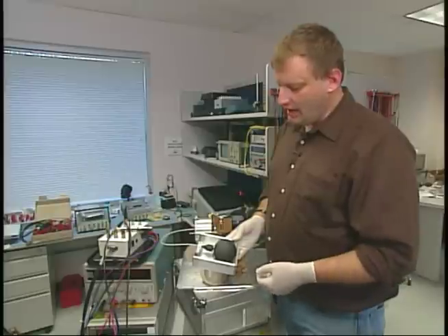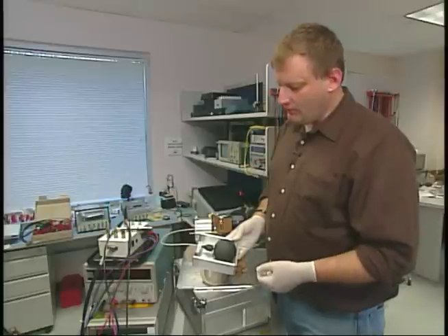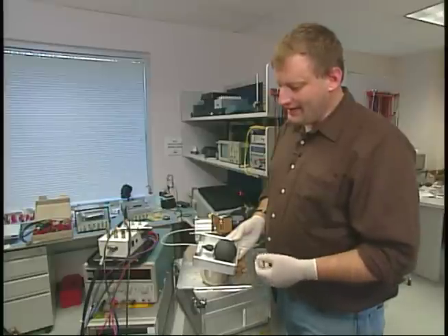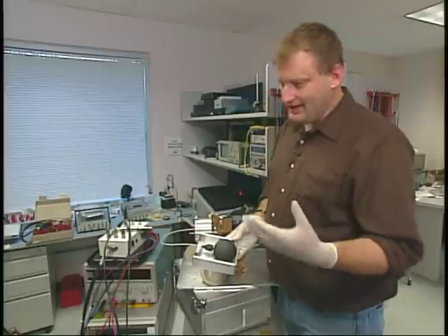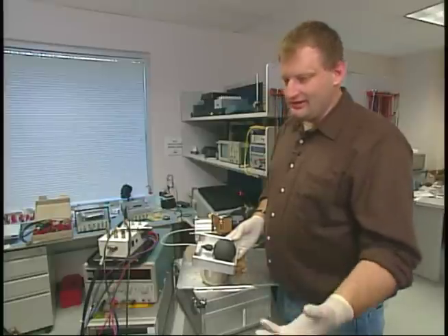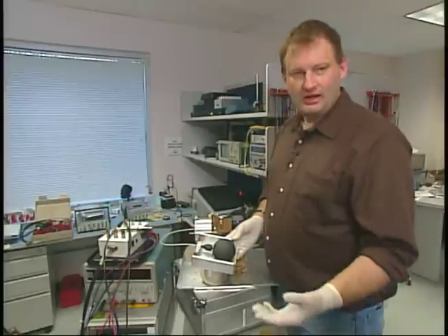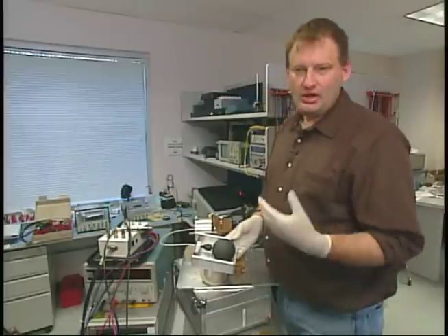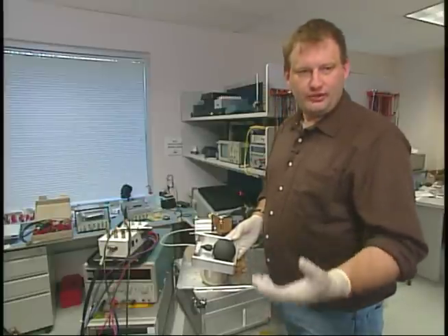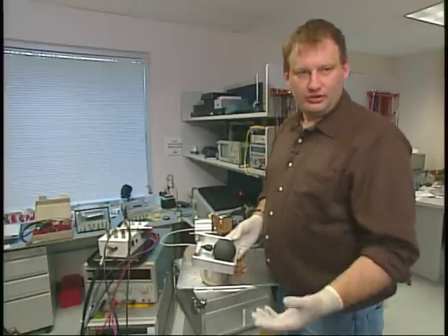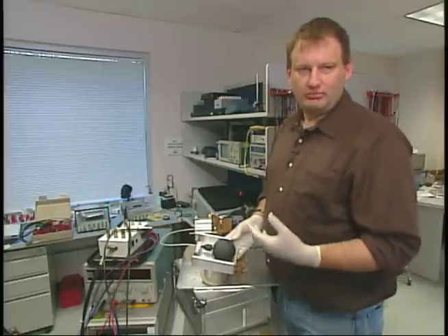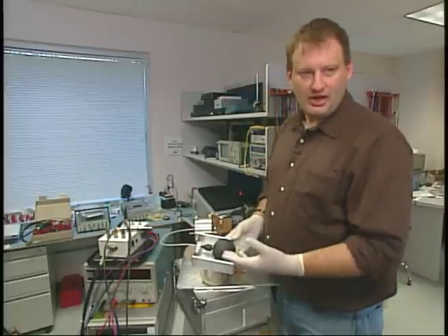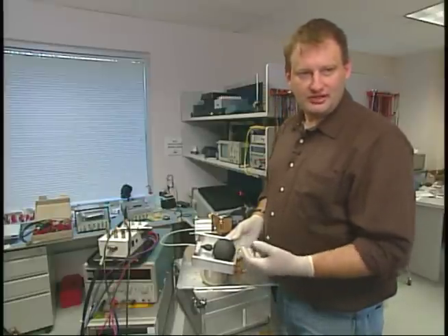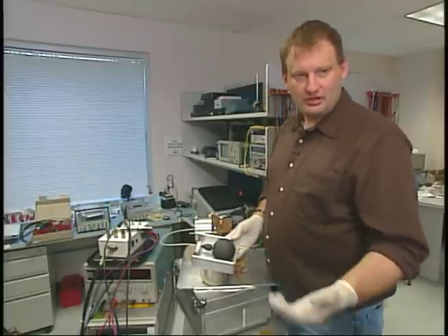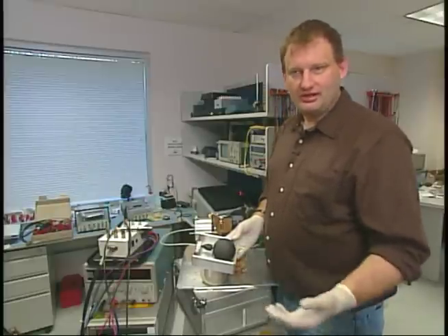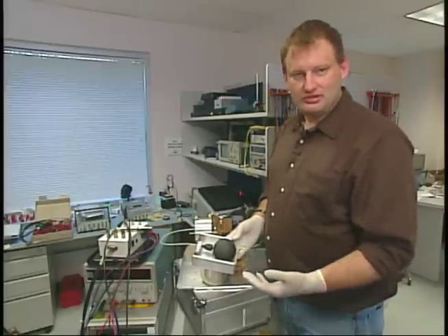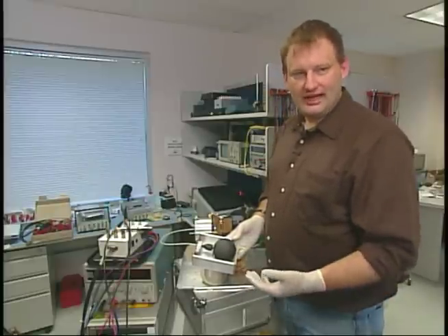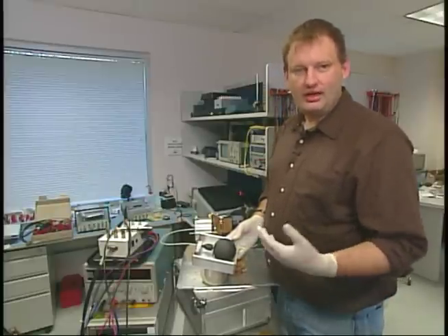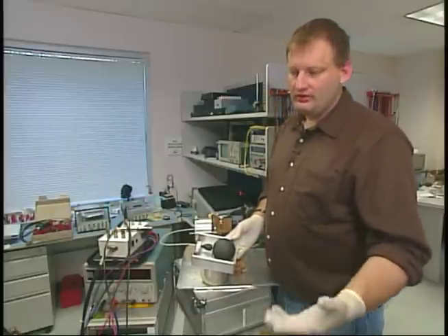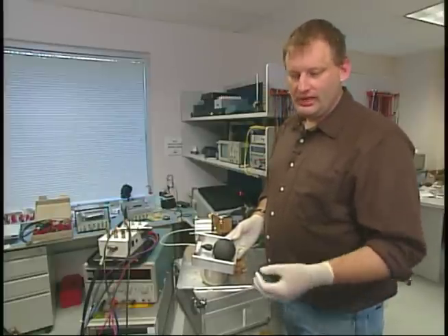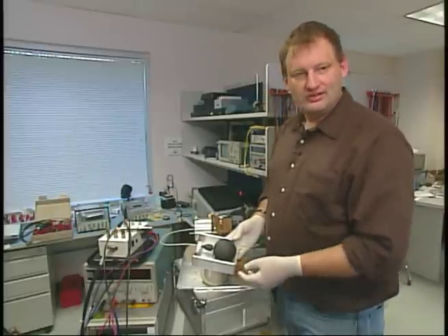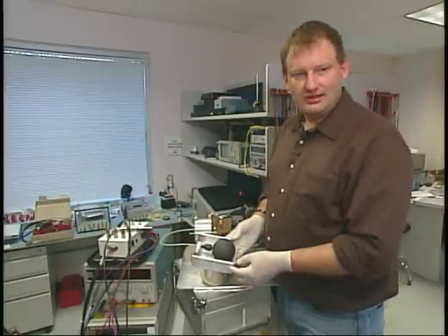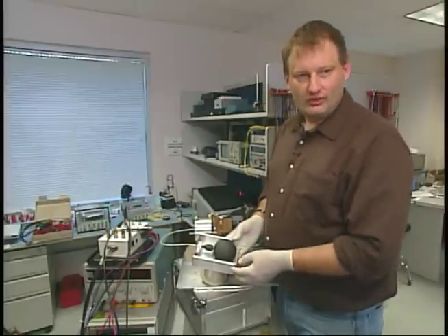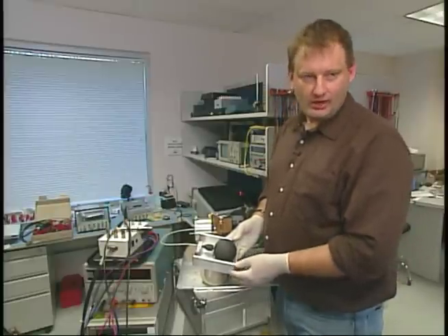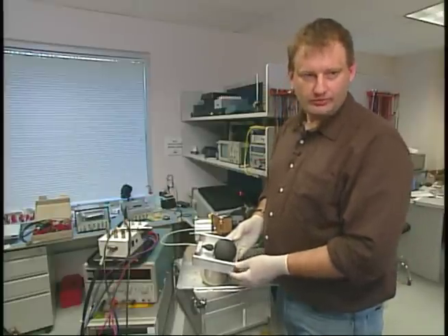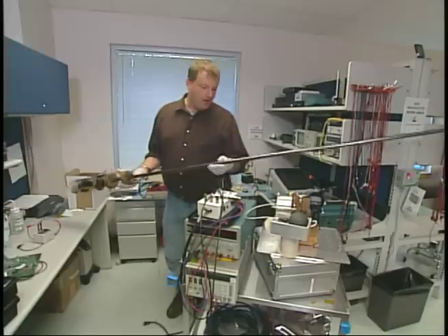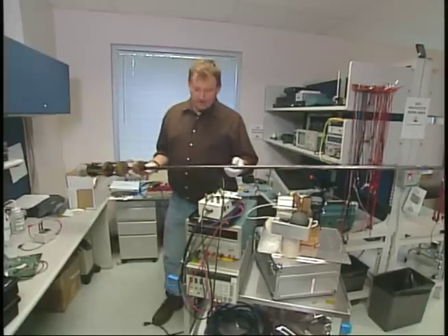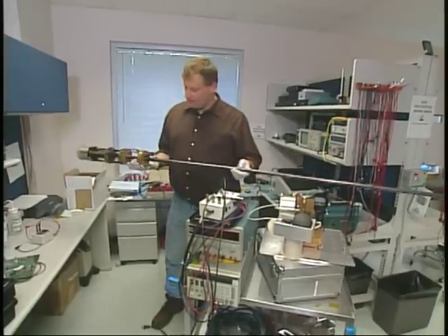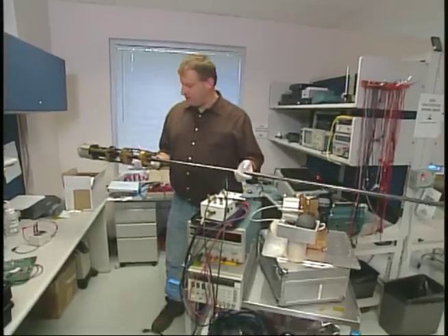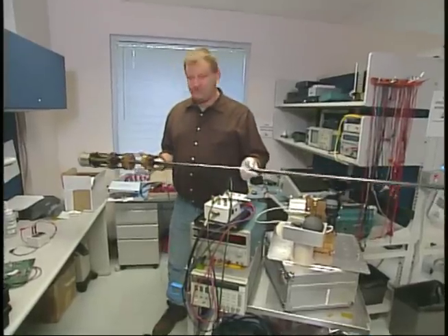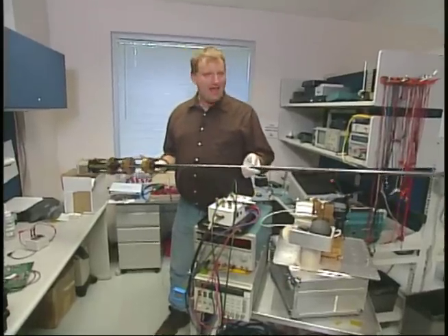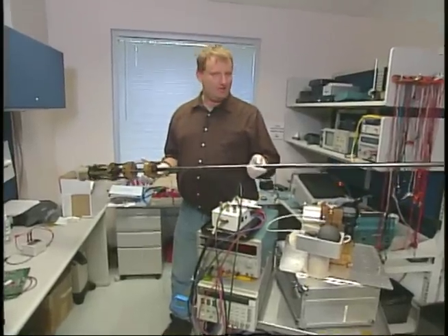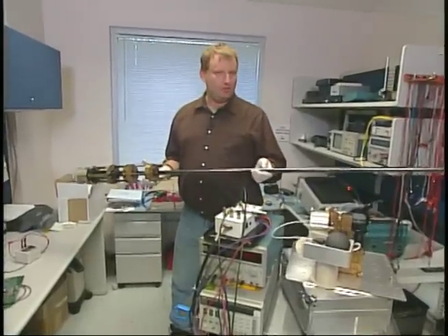Where that data is then filtered and processed, turned into digital data, so that we can then send it to the ground. This is what's known as an axial boom.